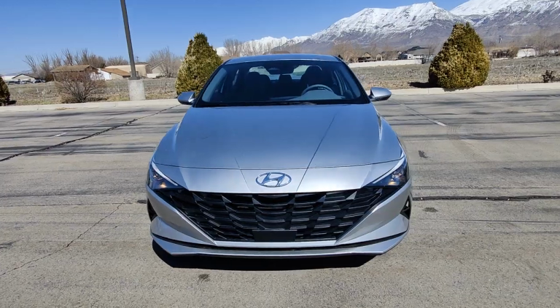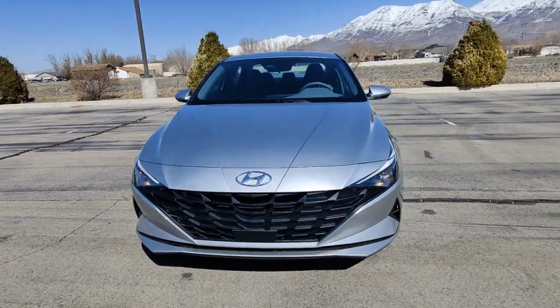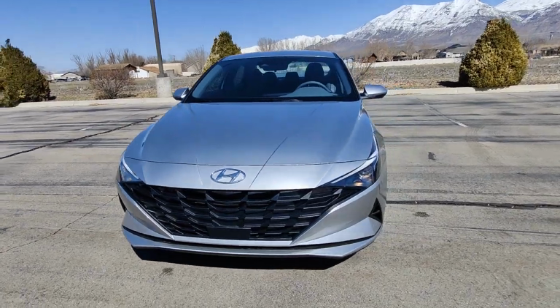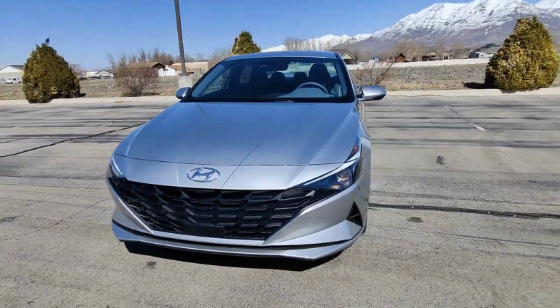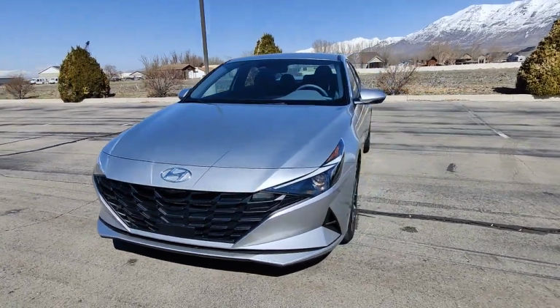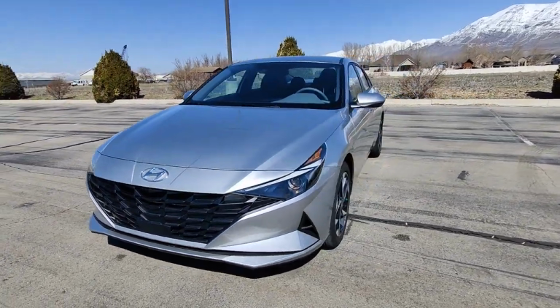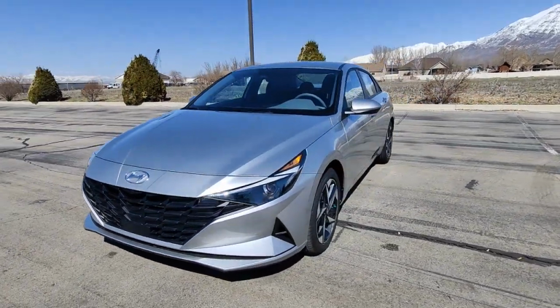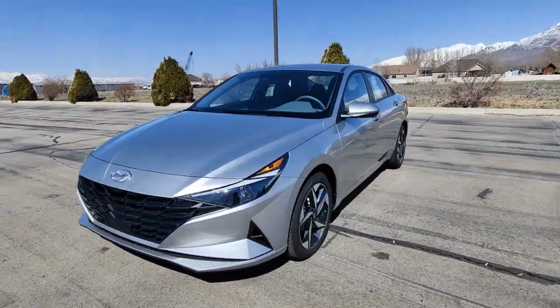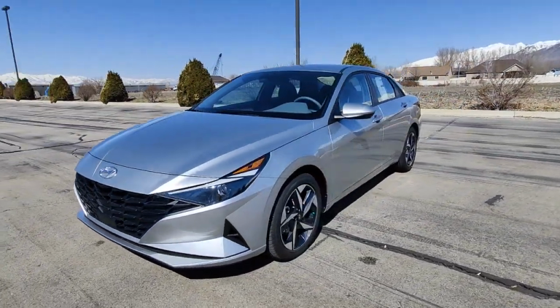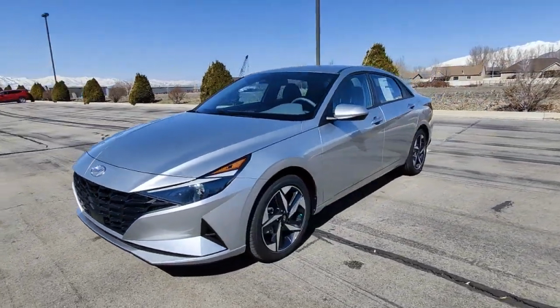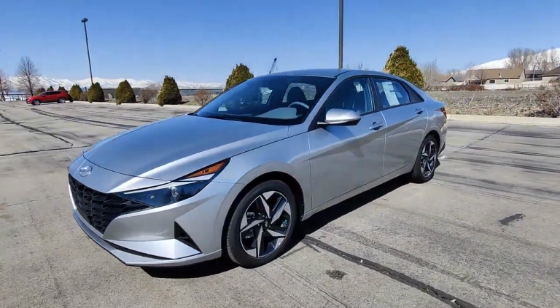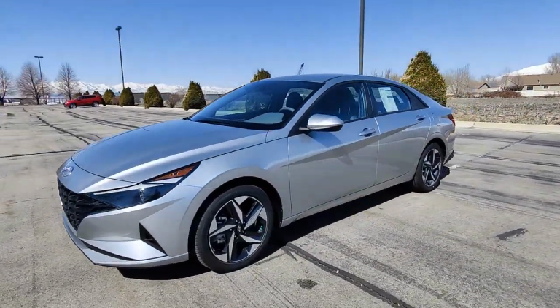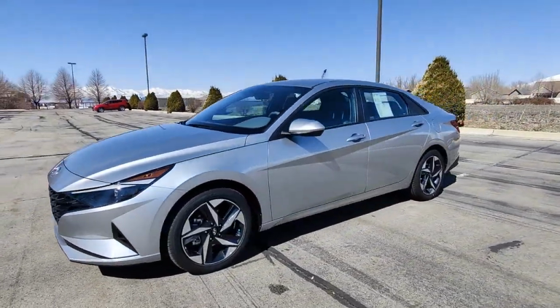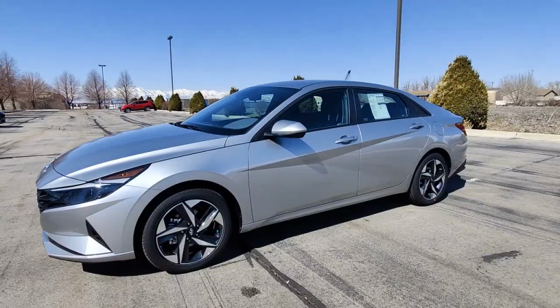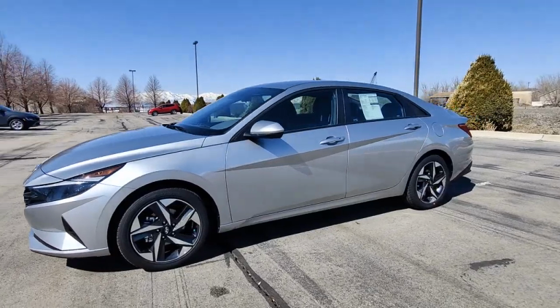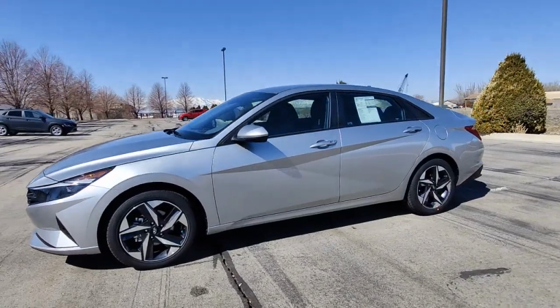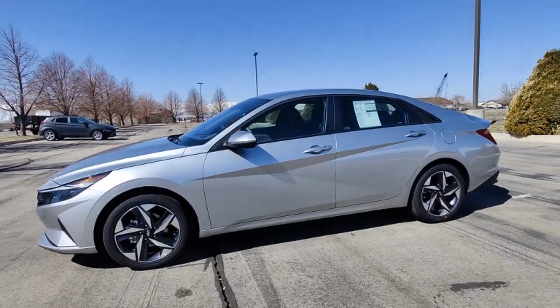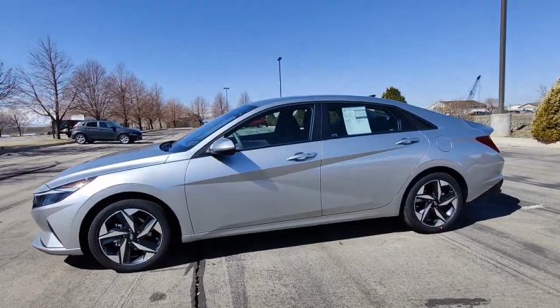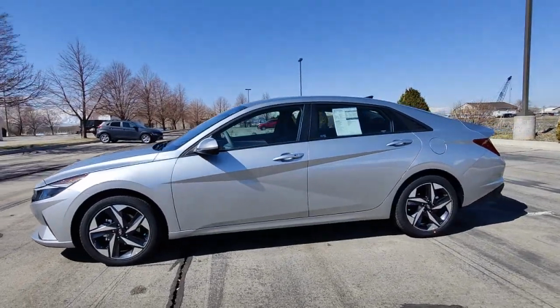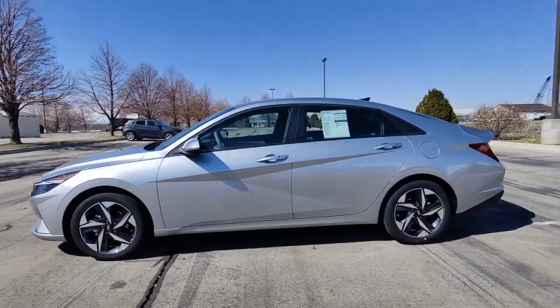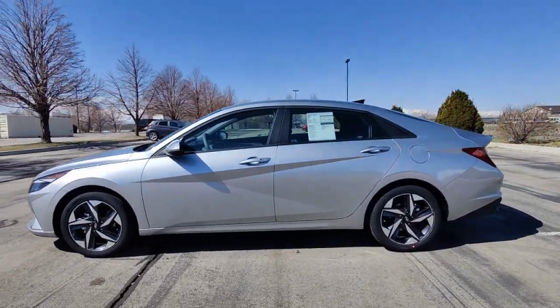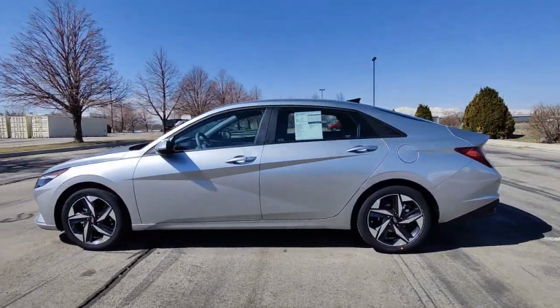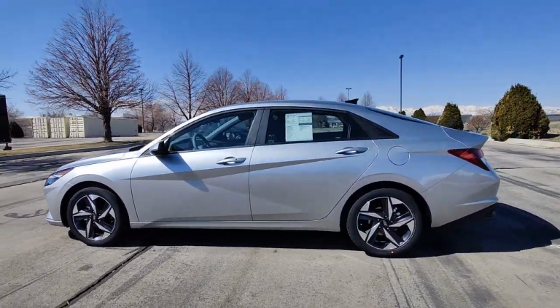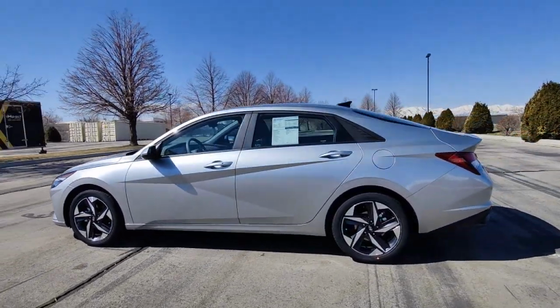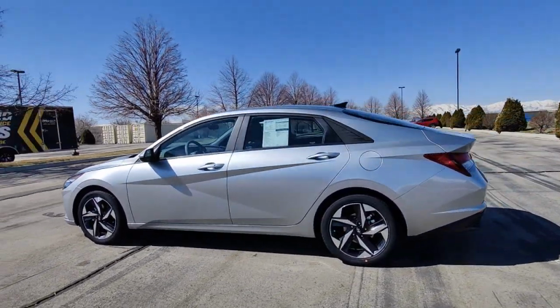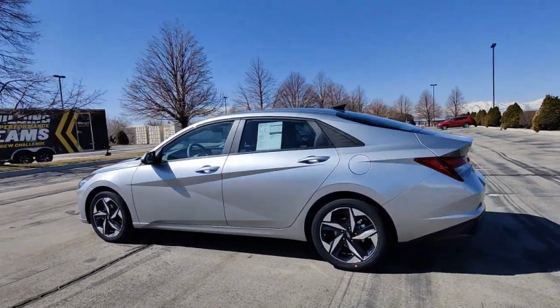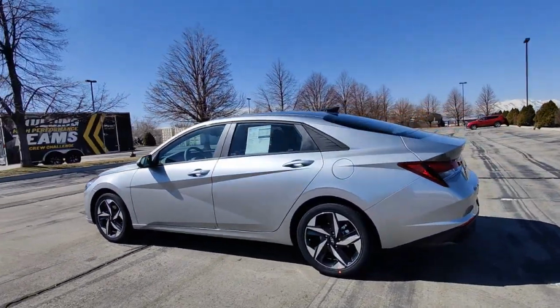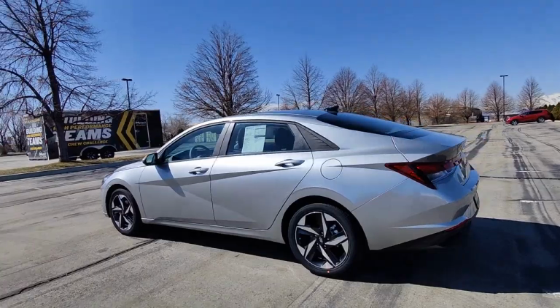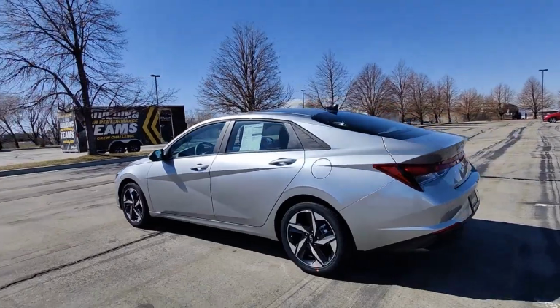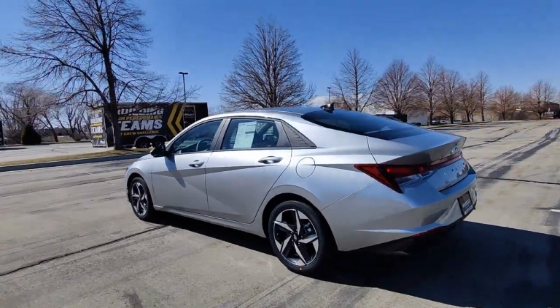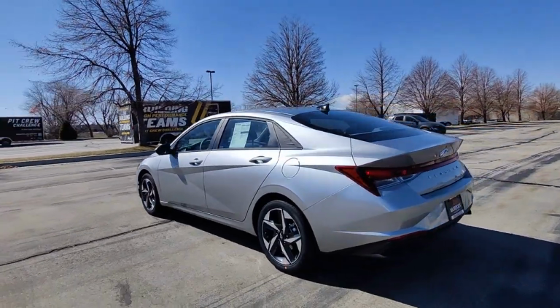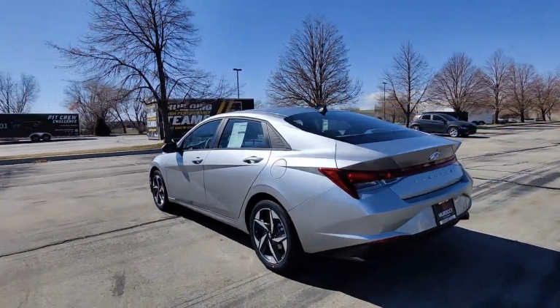Get acquainted with the 2023 Hyundai Elantra. This energetic and feature-packed Elantra delivers the style and convenience you need to make driving a soothing part of your busy day.